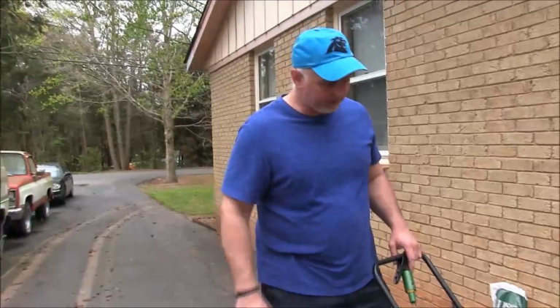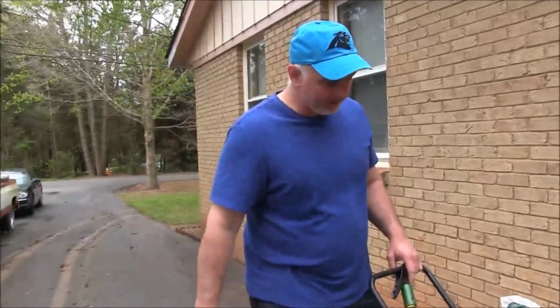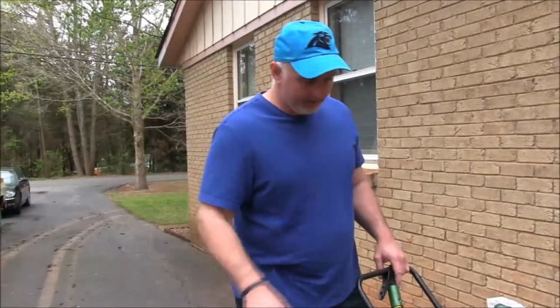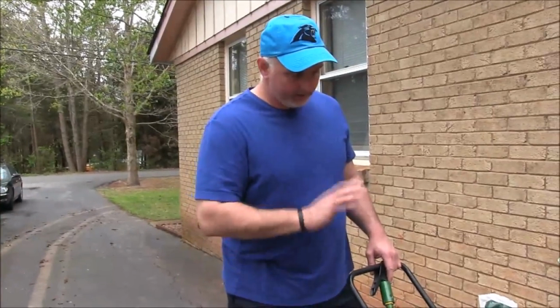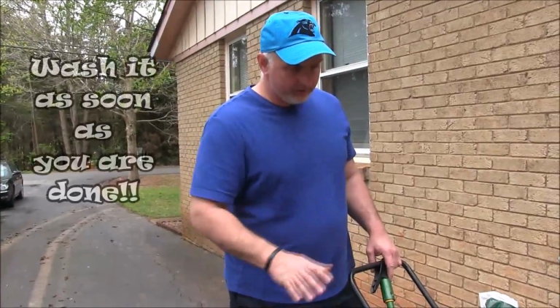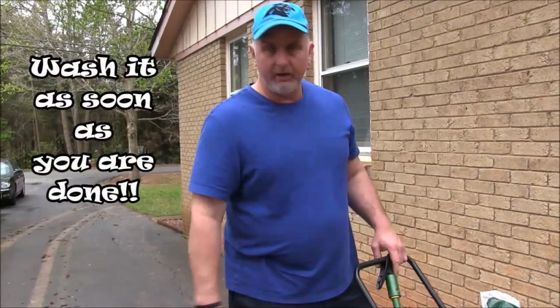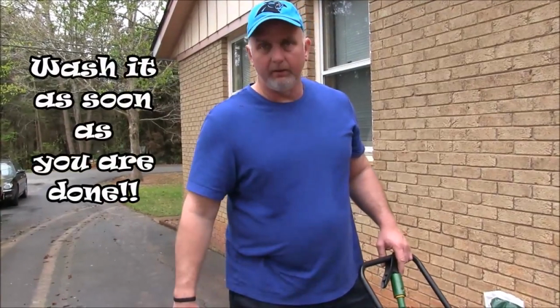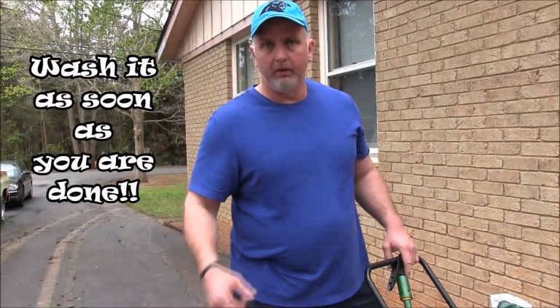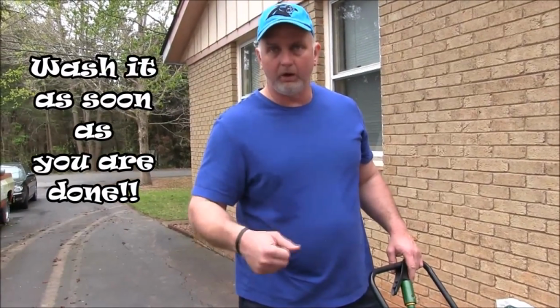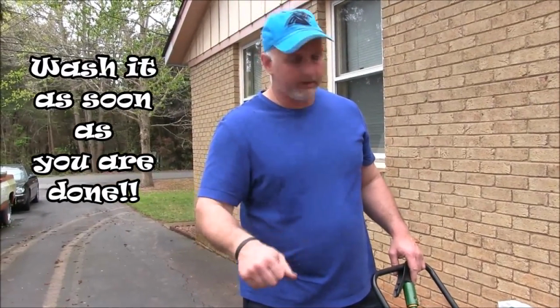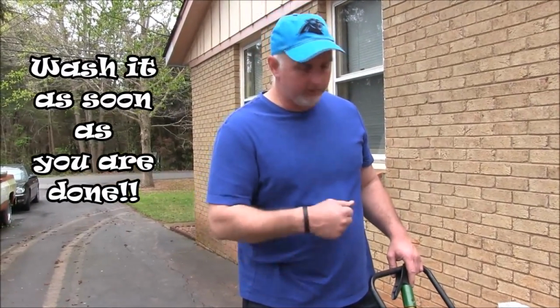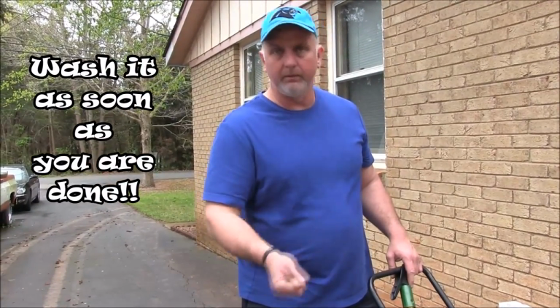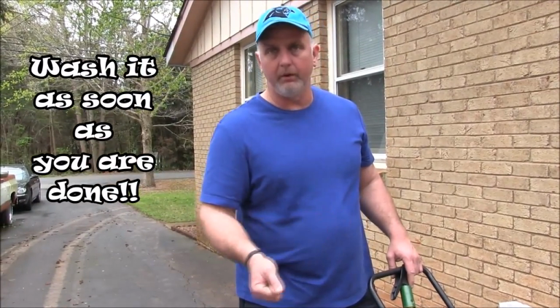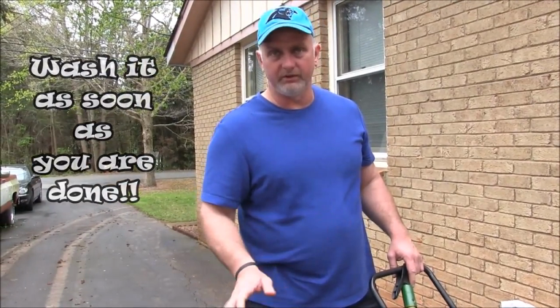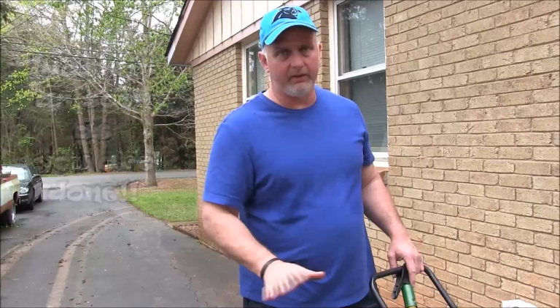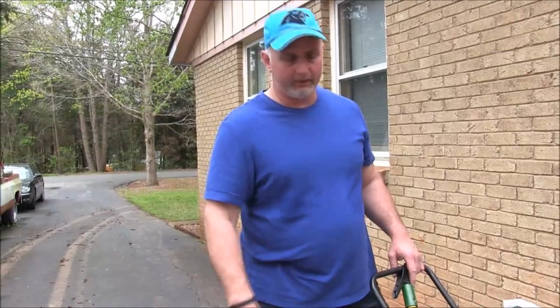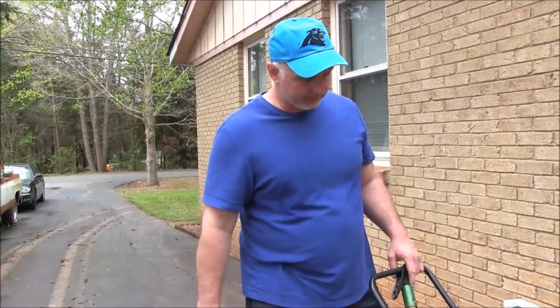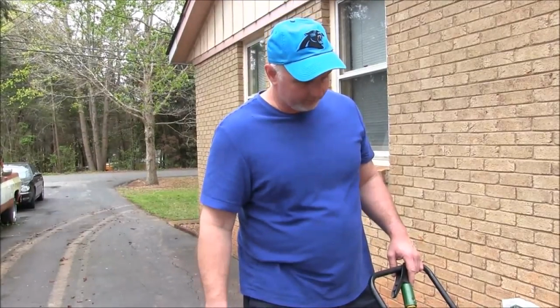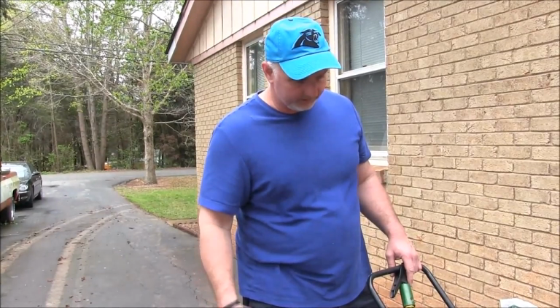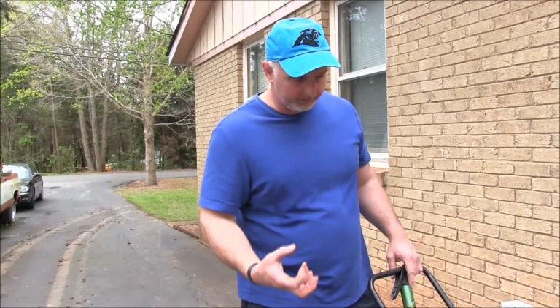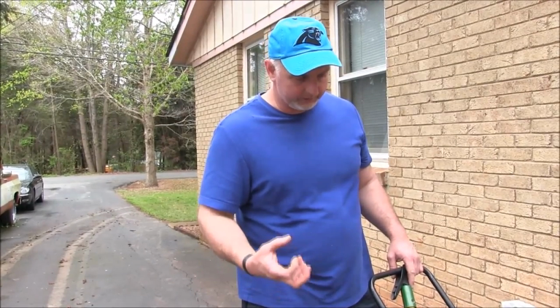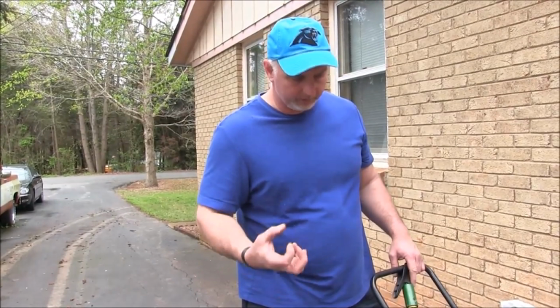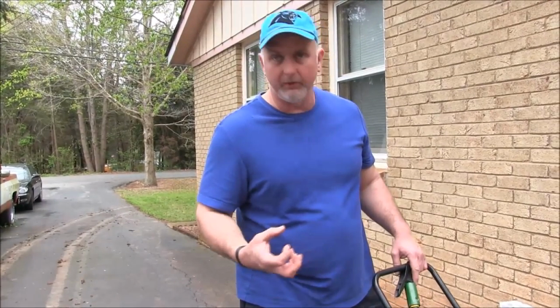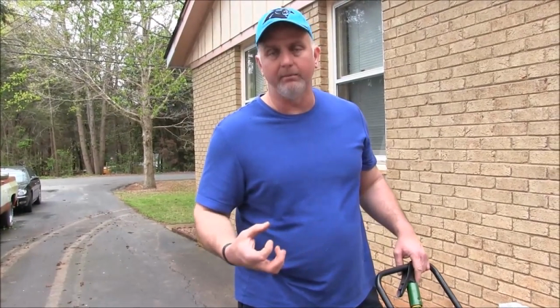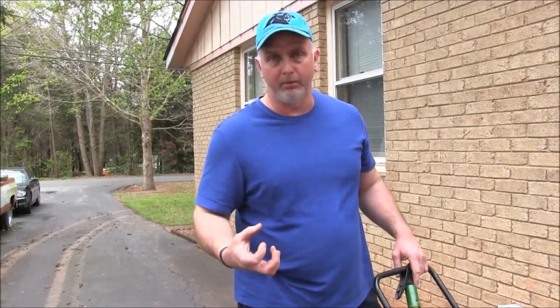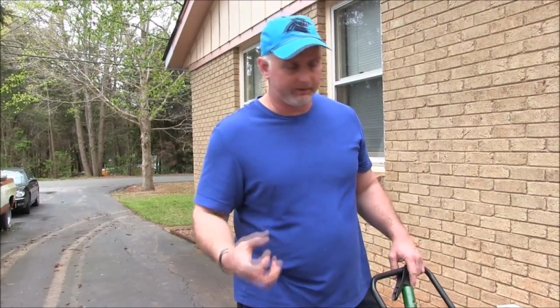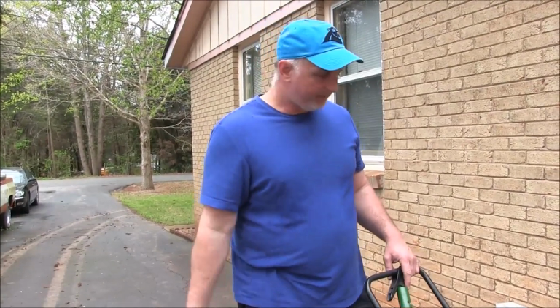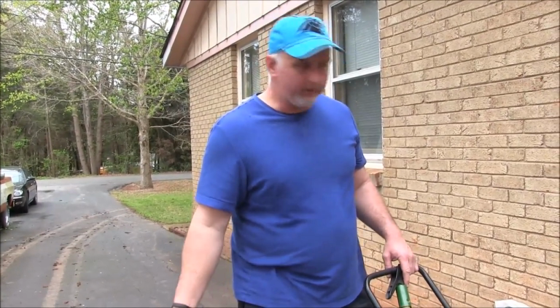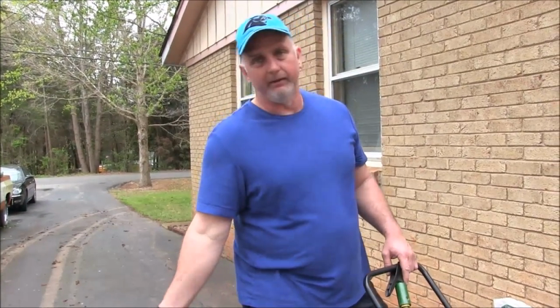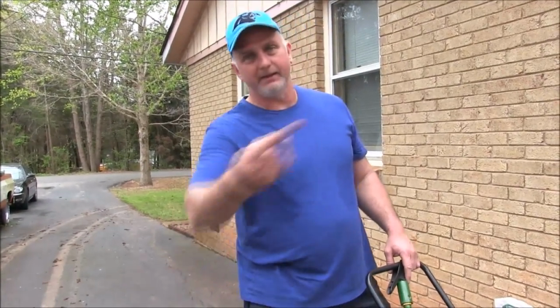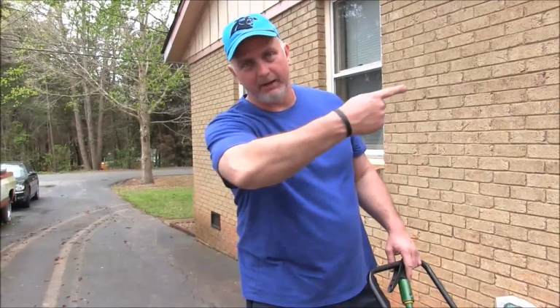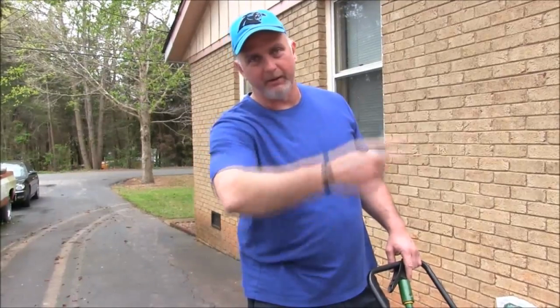A good tip for broadcast spreaders: if you want it to last a long time, as soon as you're done with it, wash it real good with the water hose. Get all that fertilizer off of there, because that fertilizer will corrode any metal parts. Okay, let's head on back.